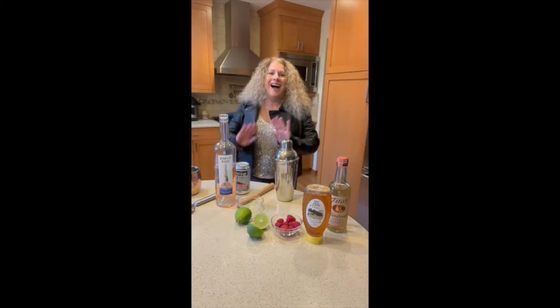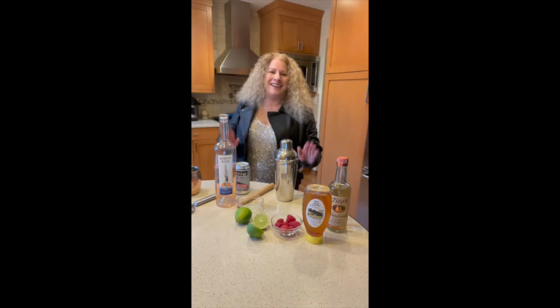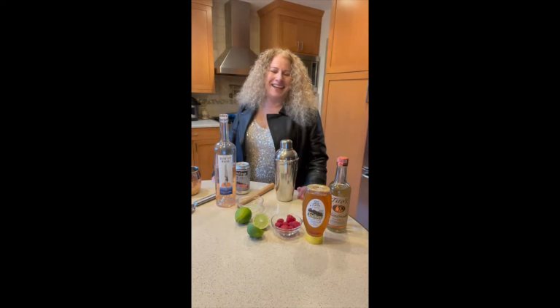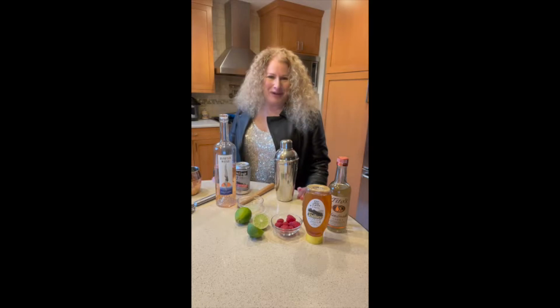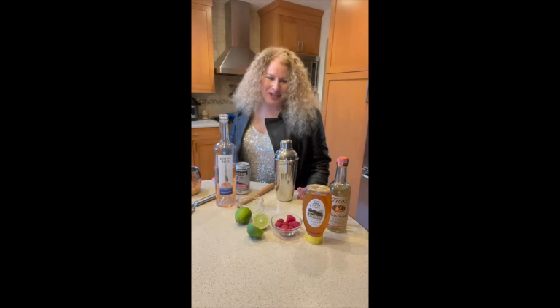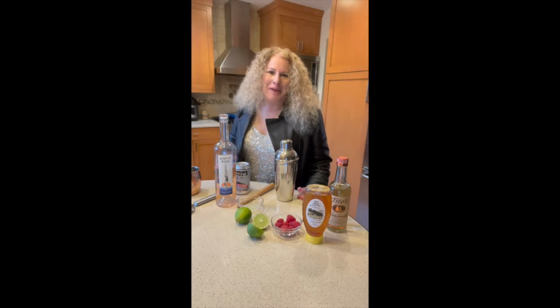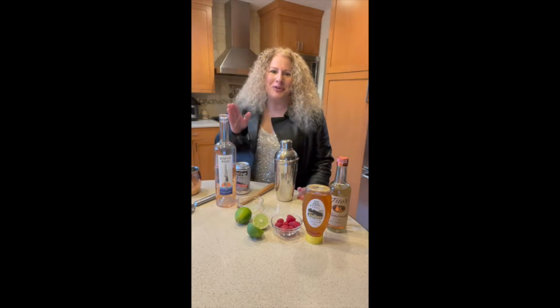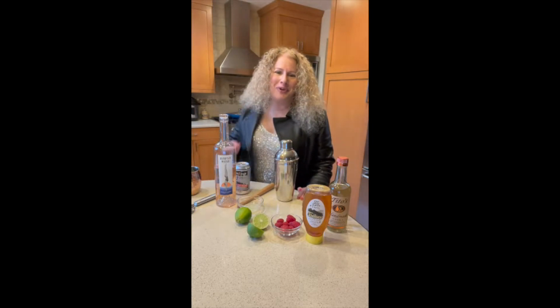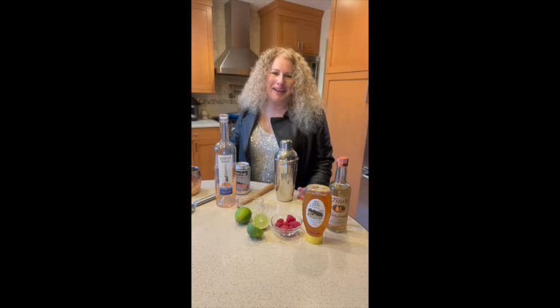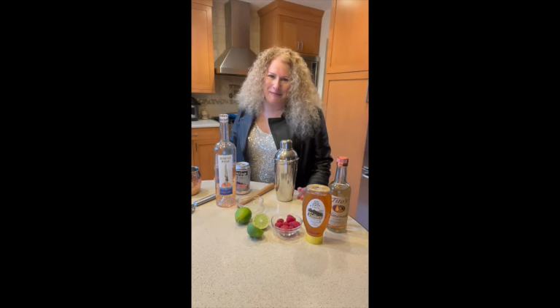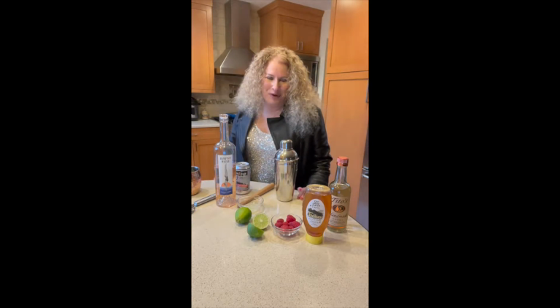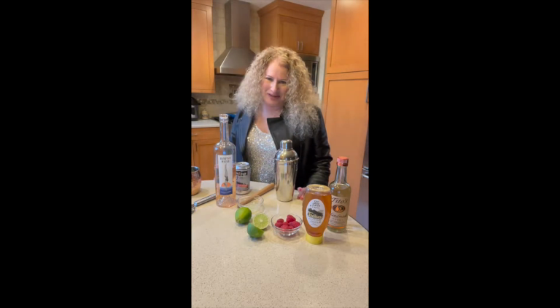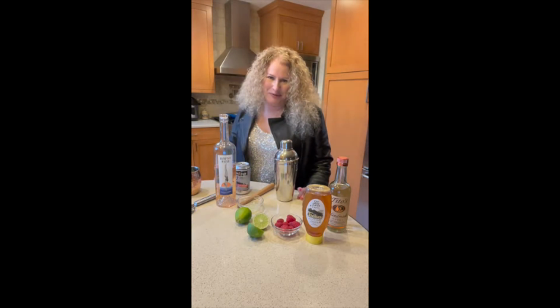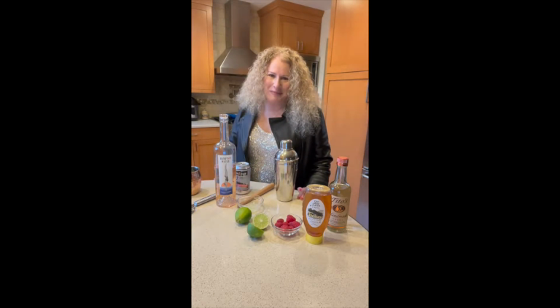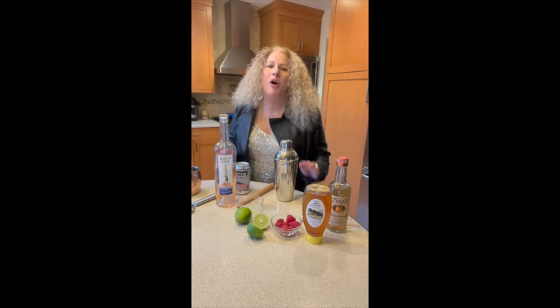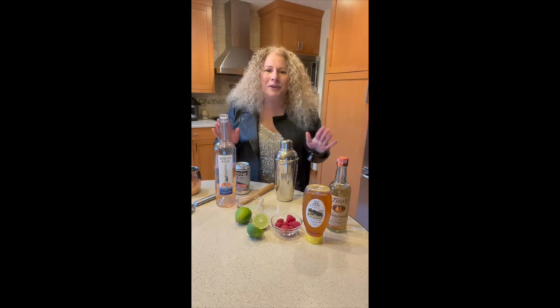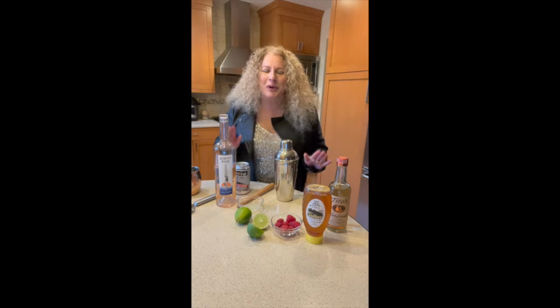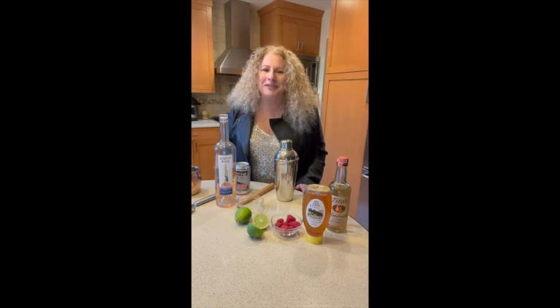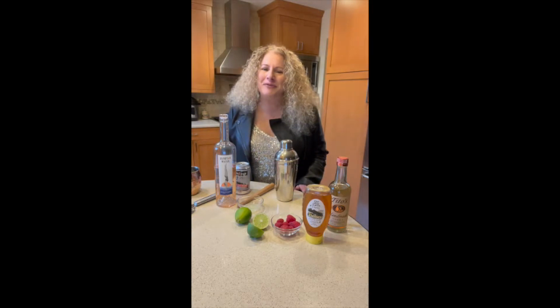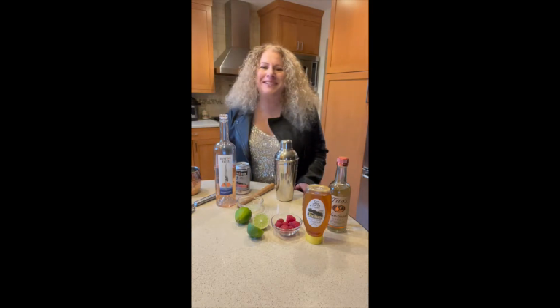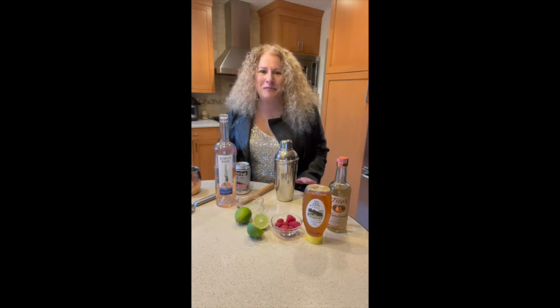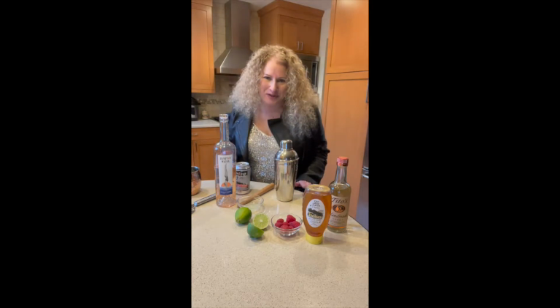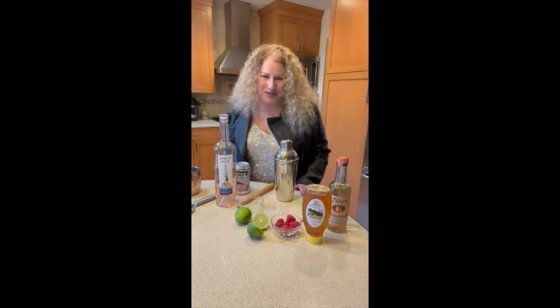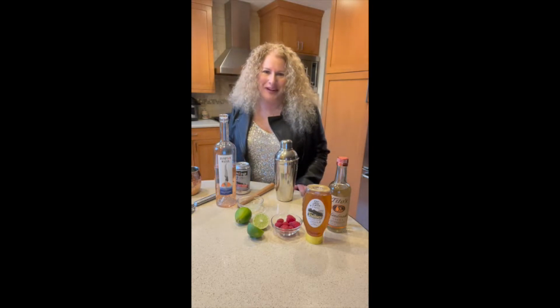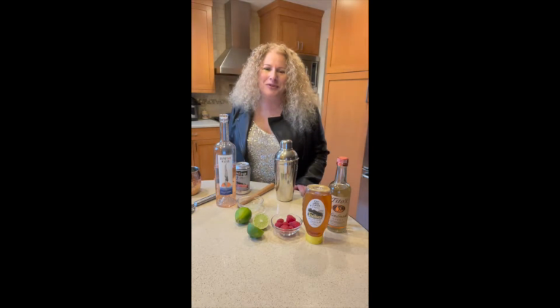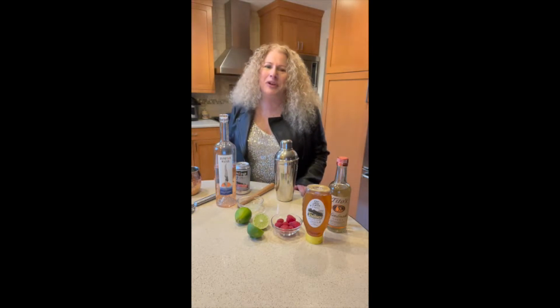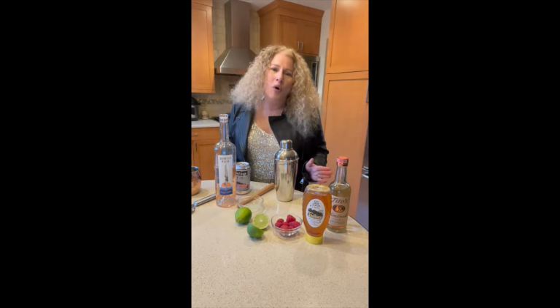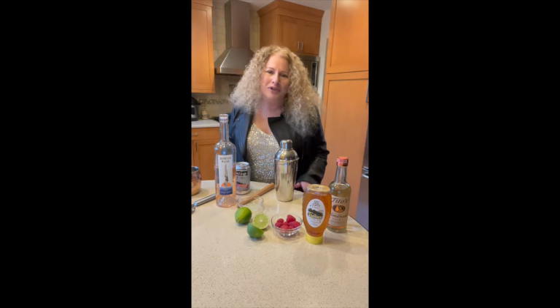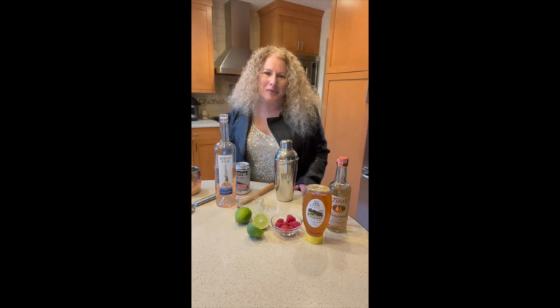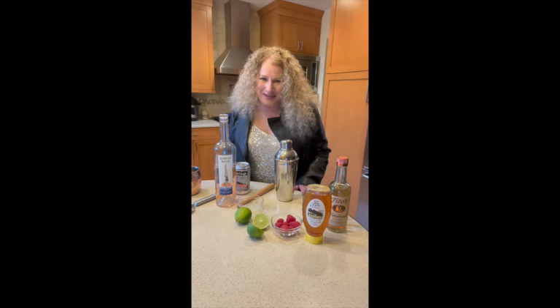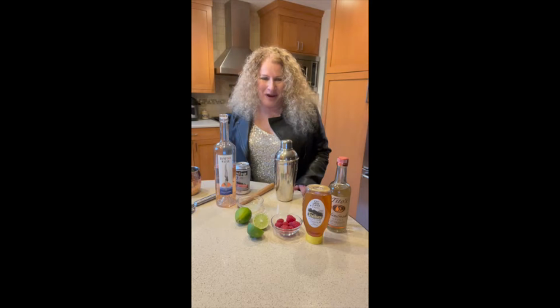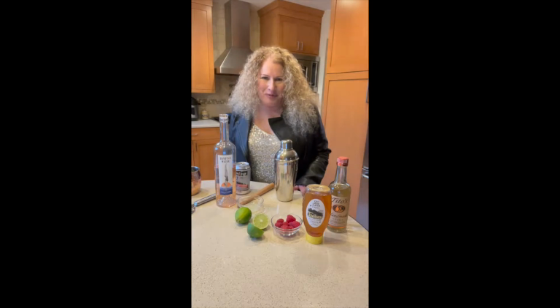Hi, today in In Pam's Kitchen I'm going to show you how to make a Hampton Water Raspberry Rose Mule. With its great blend of flavors, this is the perfect drink to ring in the new year or enjoy while you're sitting by the pool.